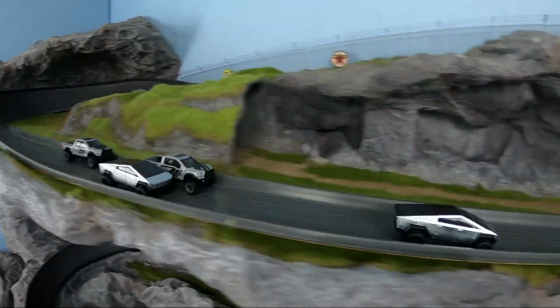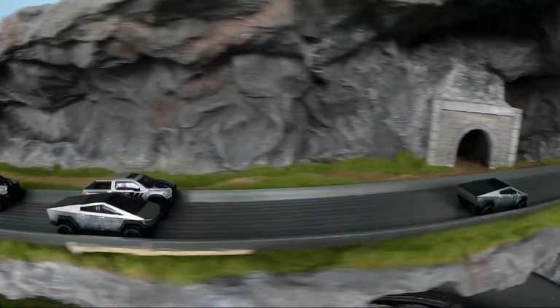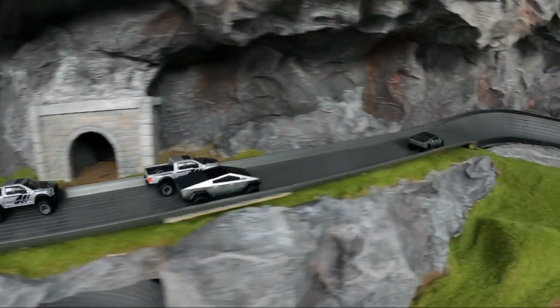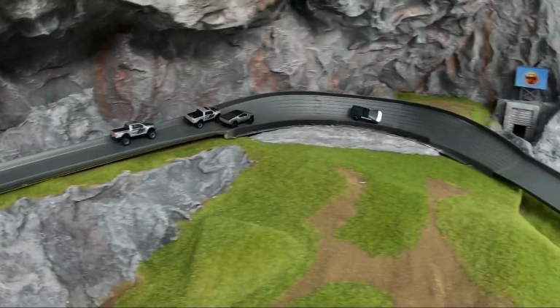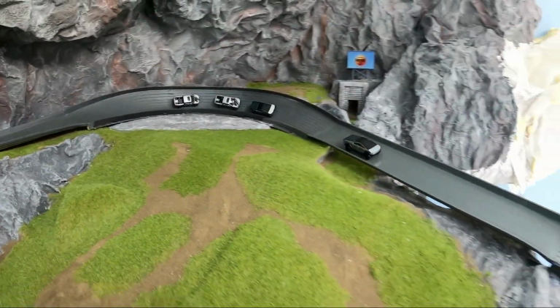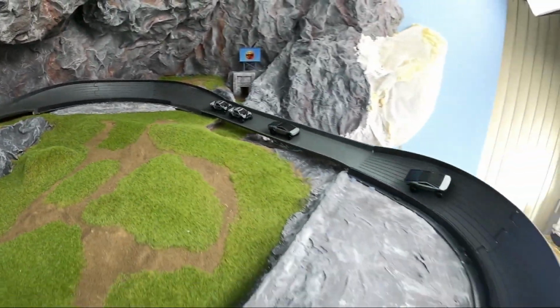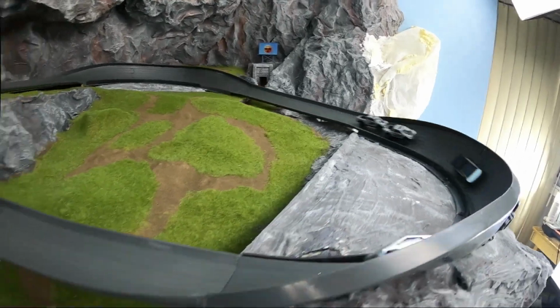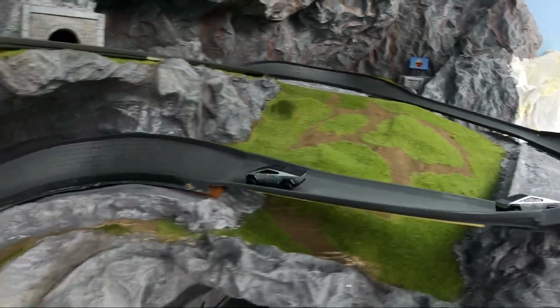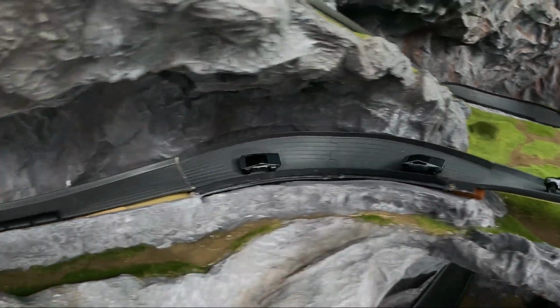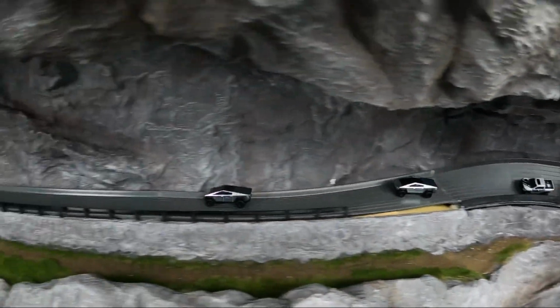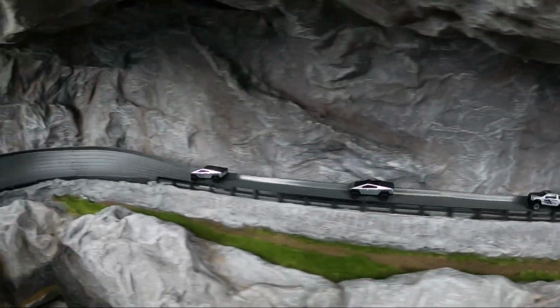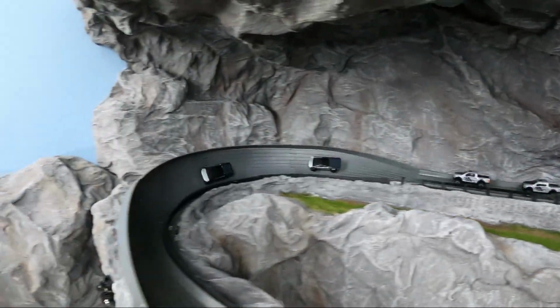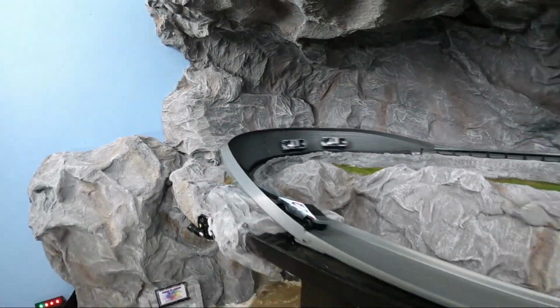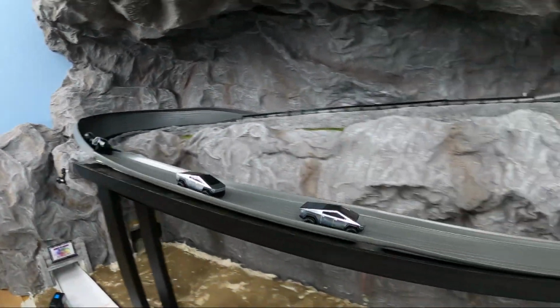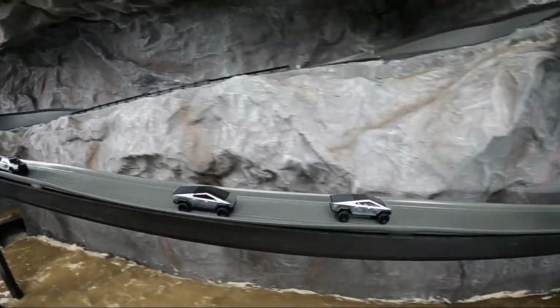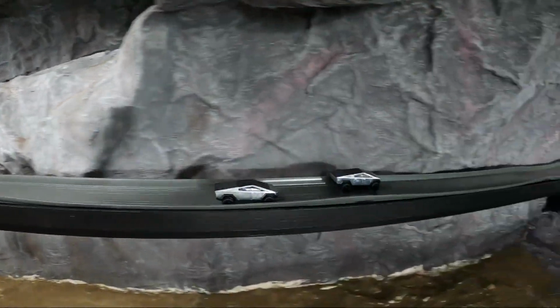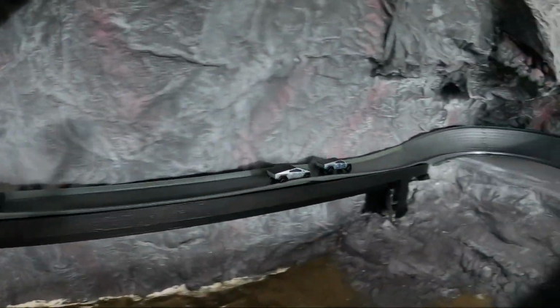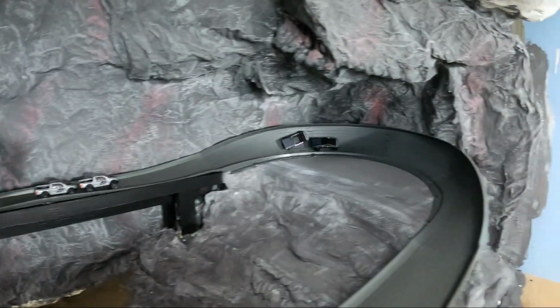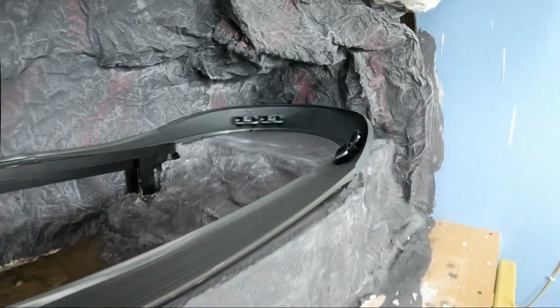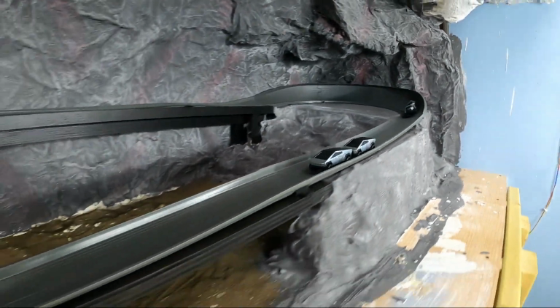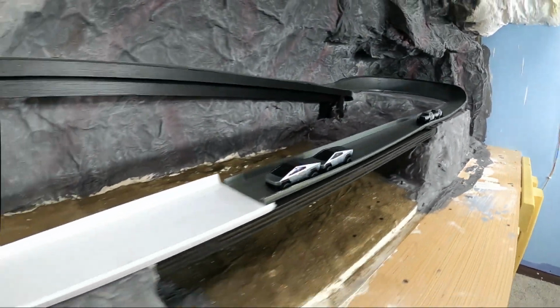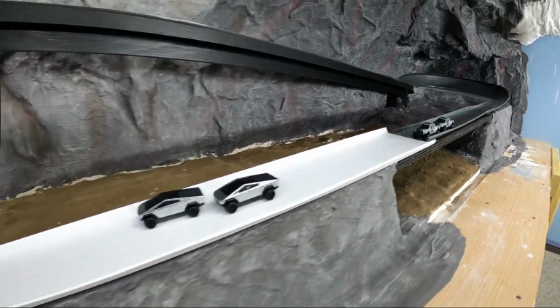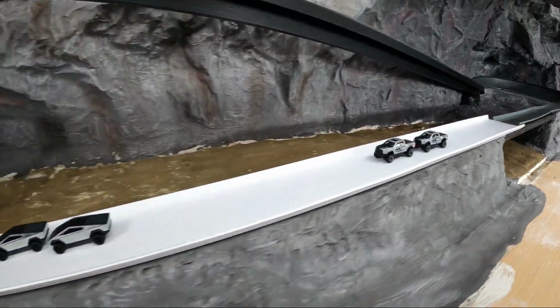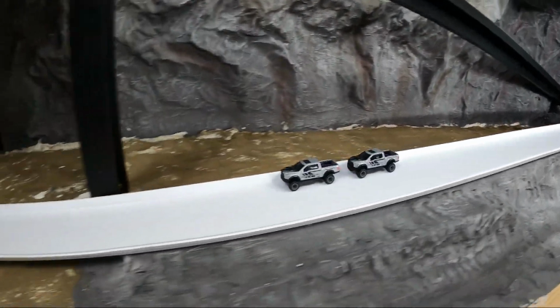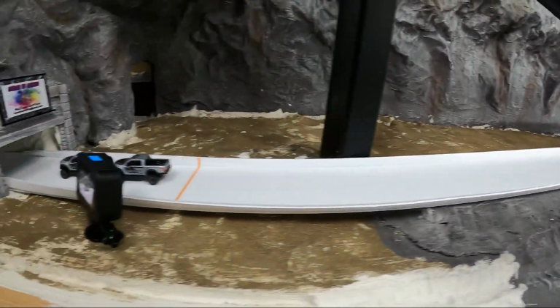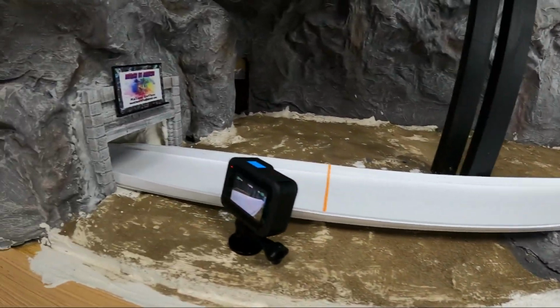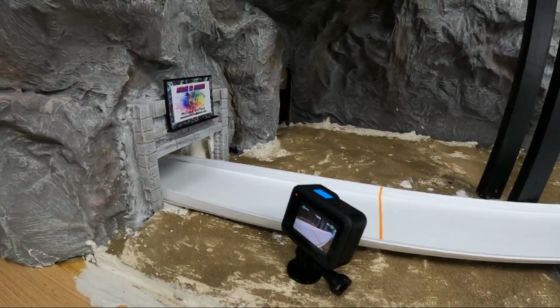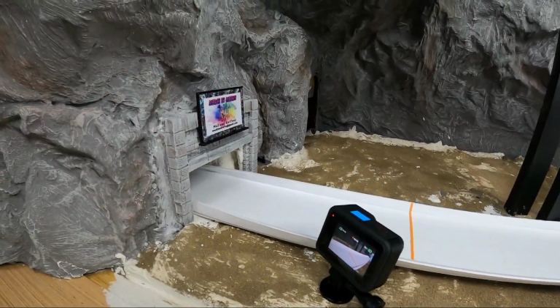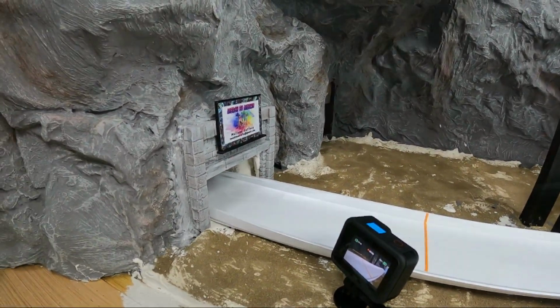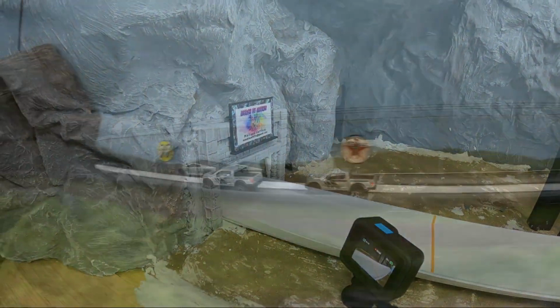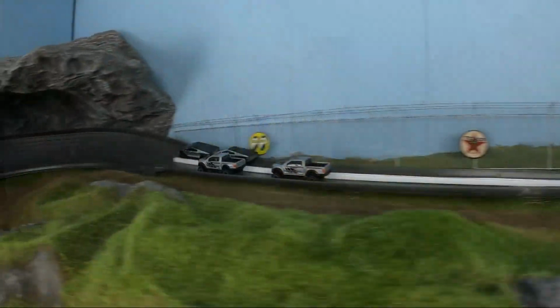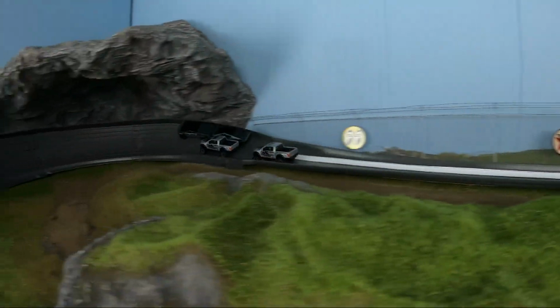Ford gets their chance on the inside, Tesla on the outside. Tesla able to win the race up top again, and in the back Tesla is able to get ahead of Ford as well. These trucks are flying down the track — Tesla with first and second, and back-to-back wins. Ford is getting worked so far.